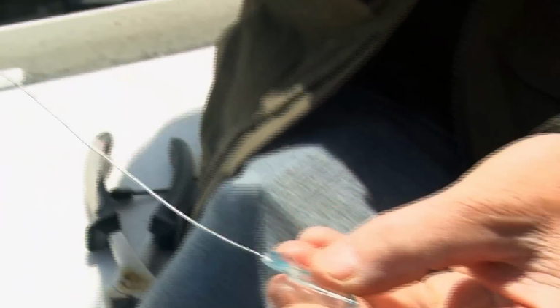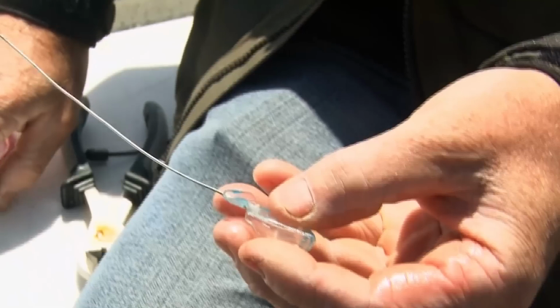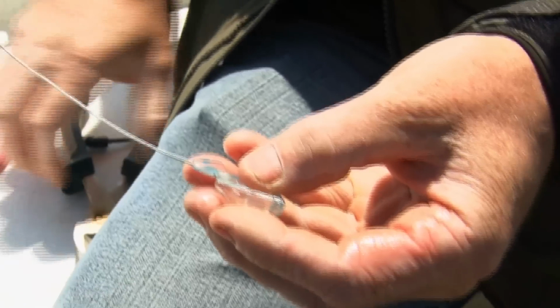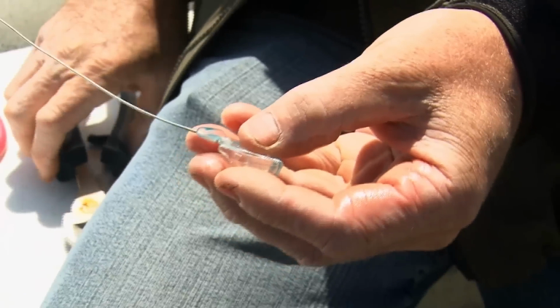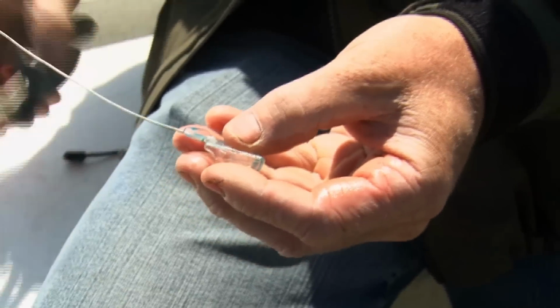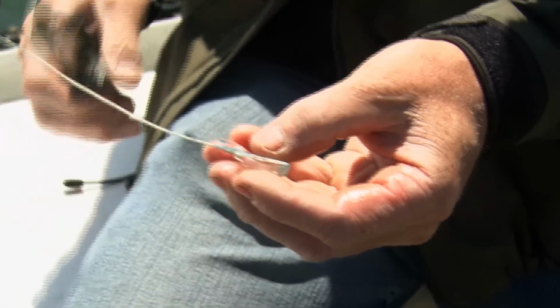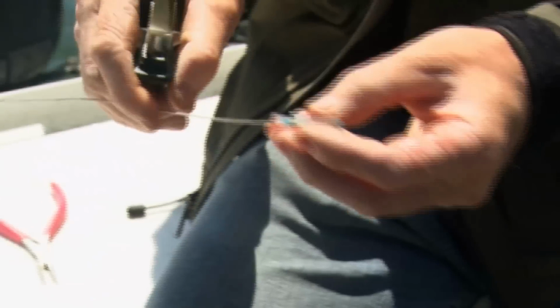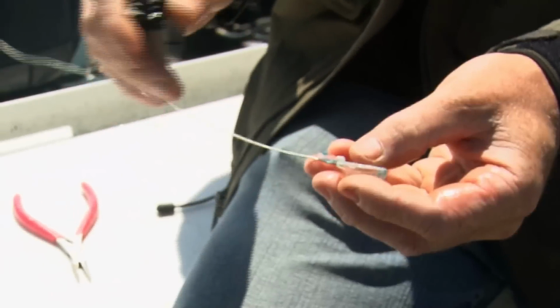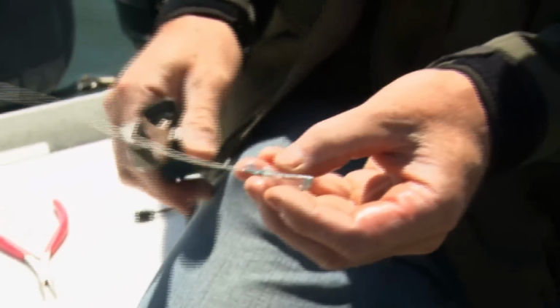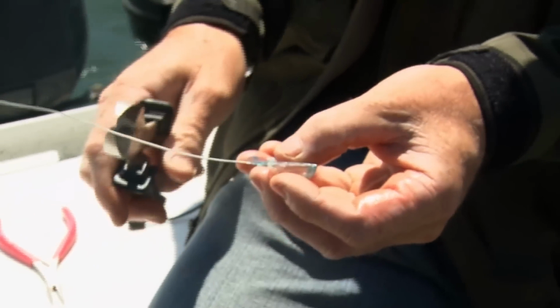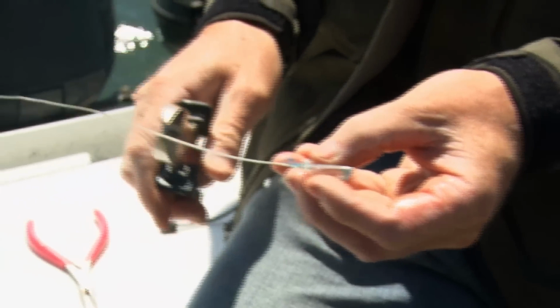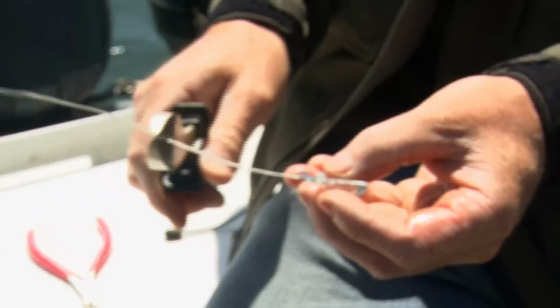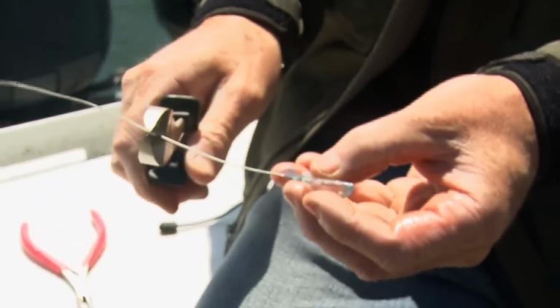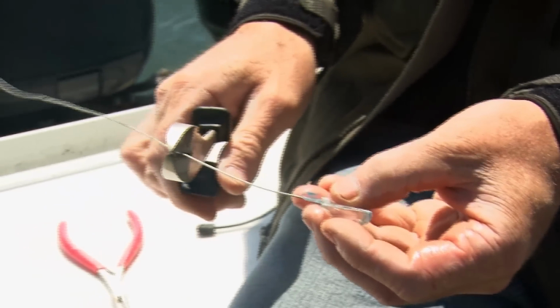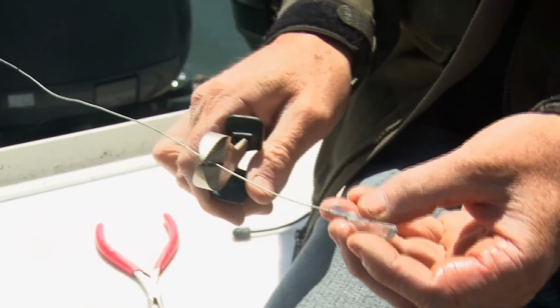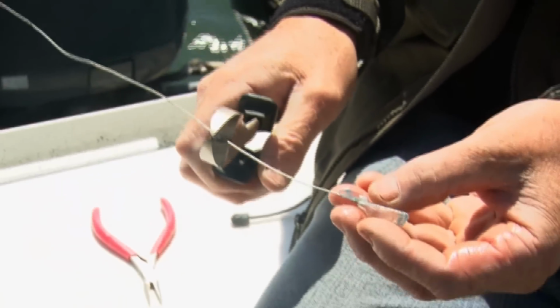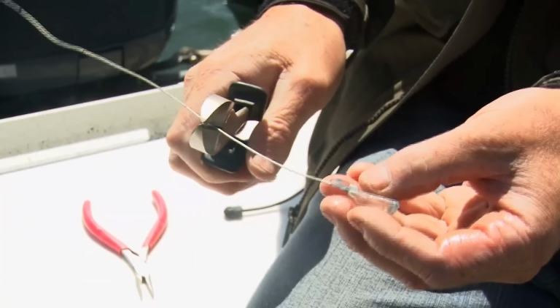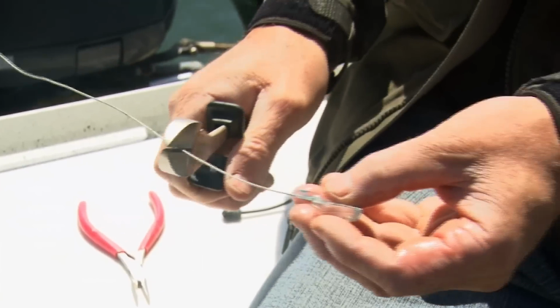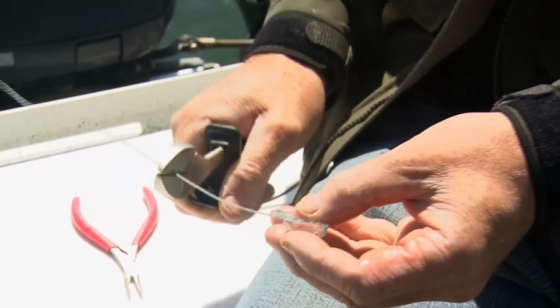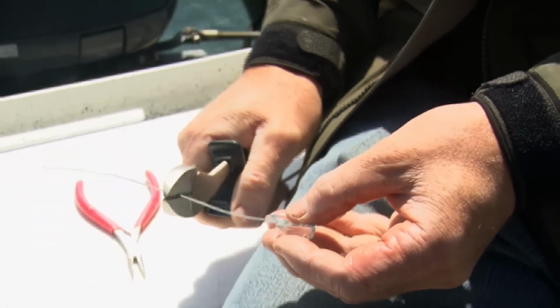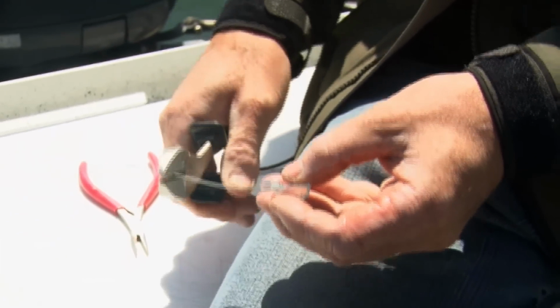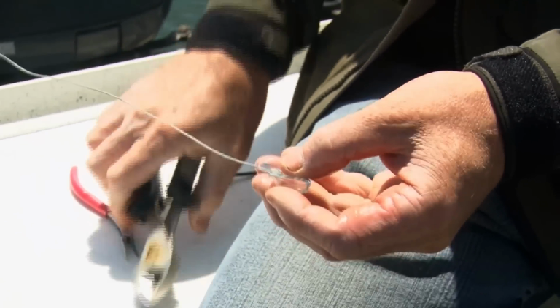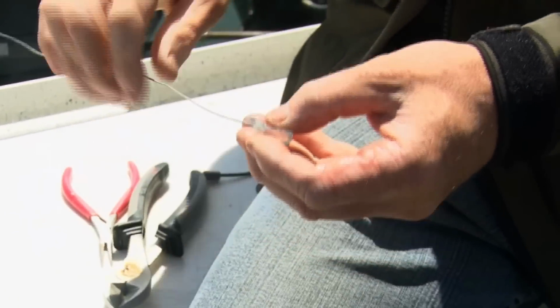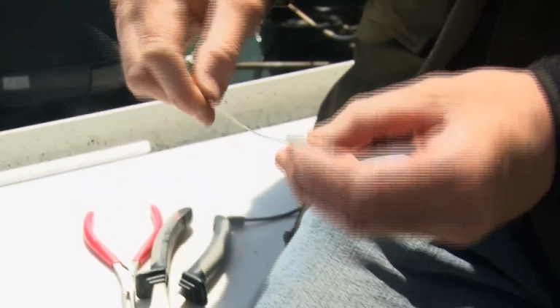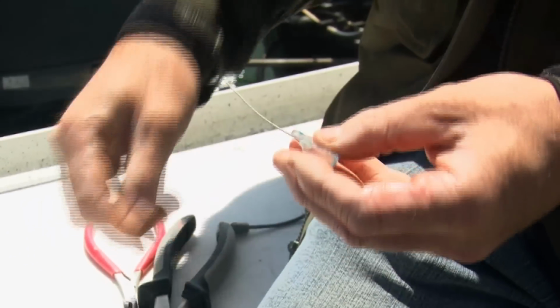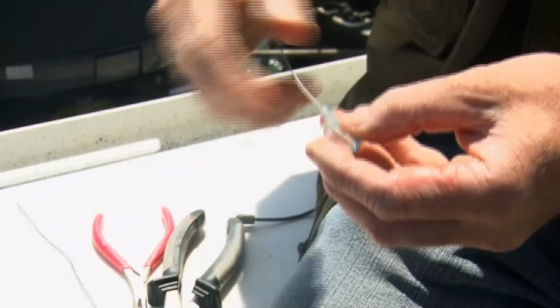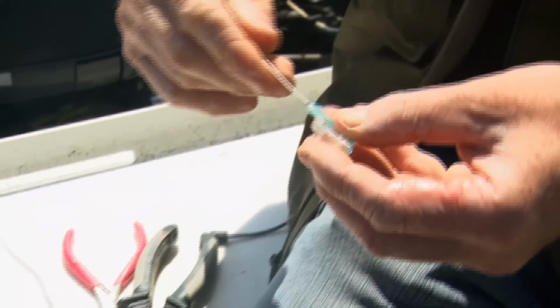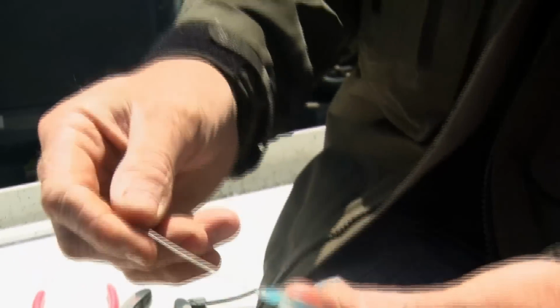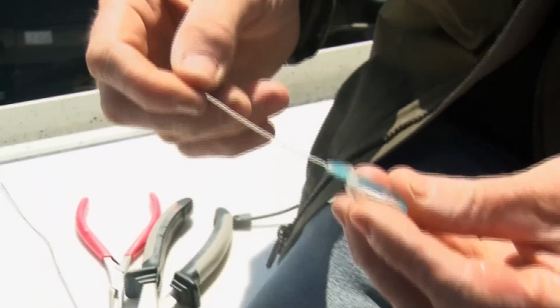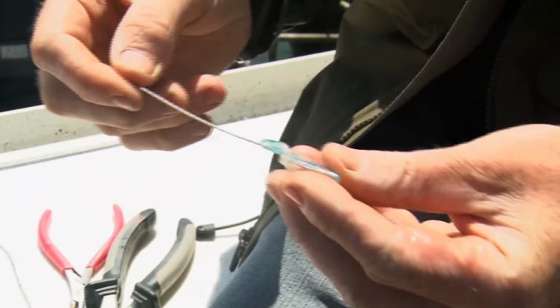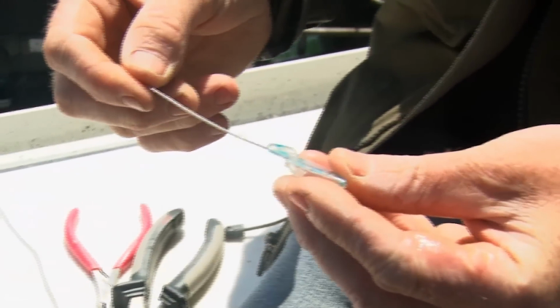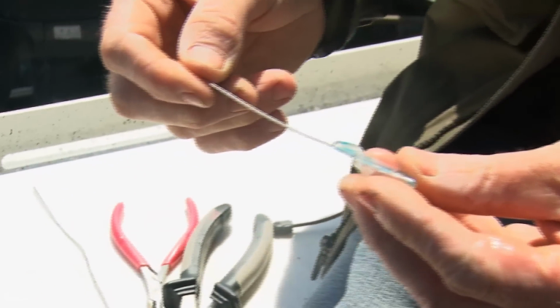Now depending on what size anchovy you're fishing — or bait, you can use herring with this as well — you want to cut it to length. So I'm using a five and a quarter bait, so I'm going to cut it to about four inches or so. And that's a teaser head ready to go.